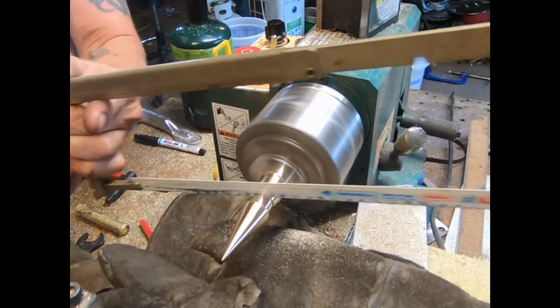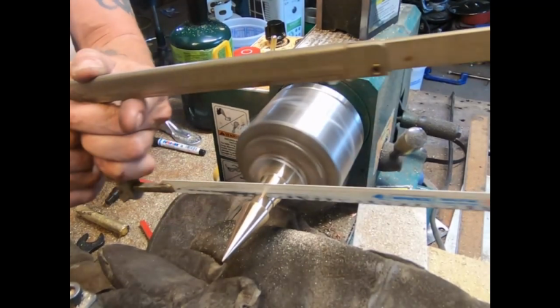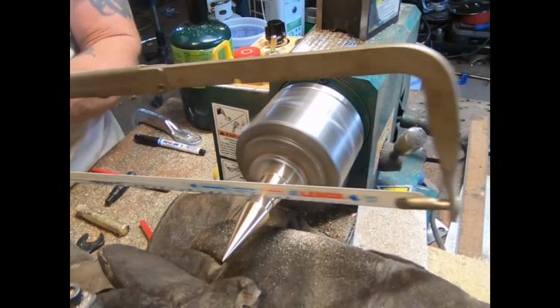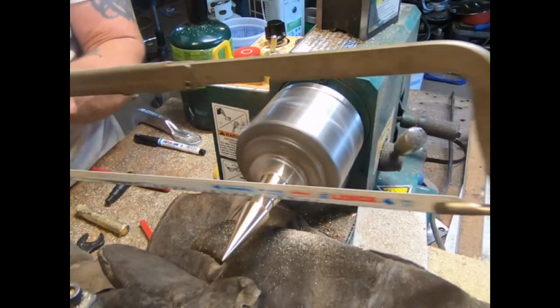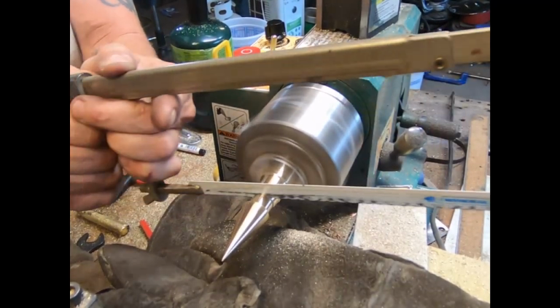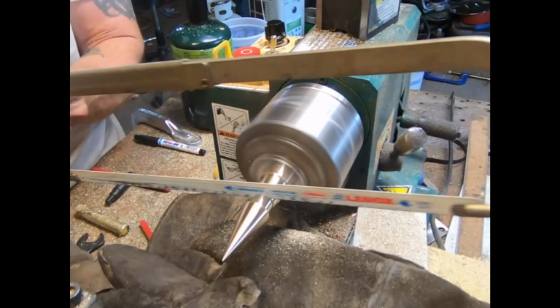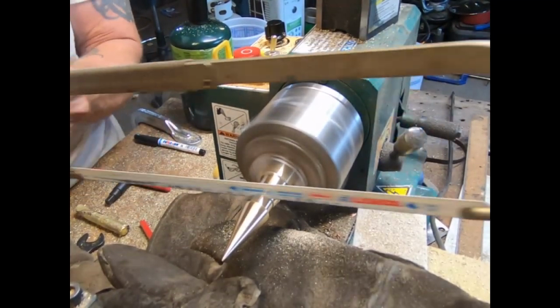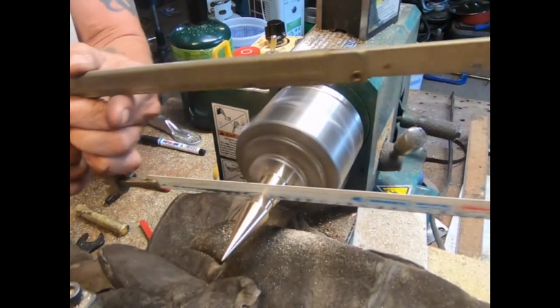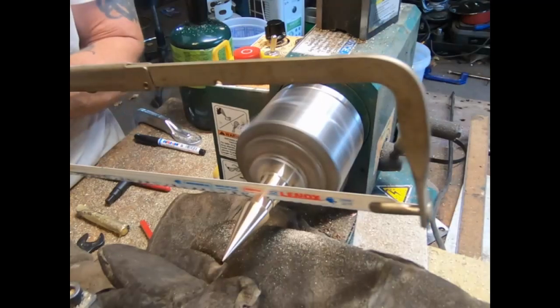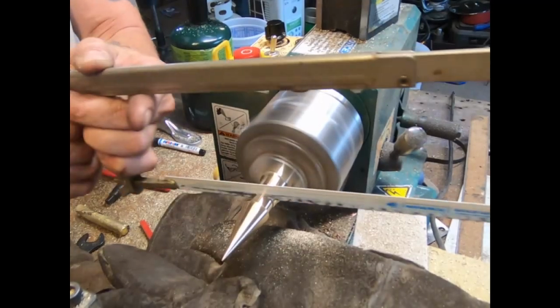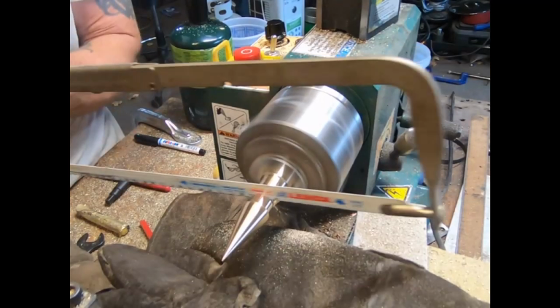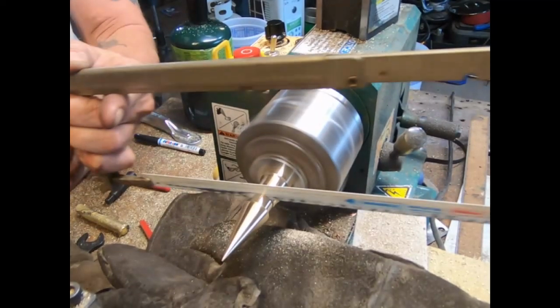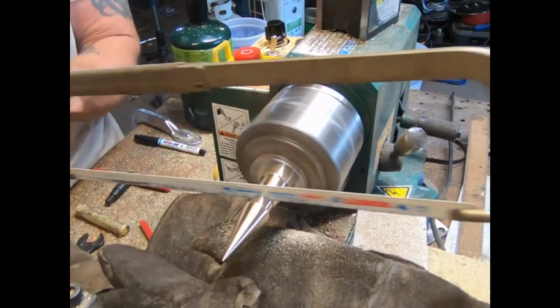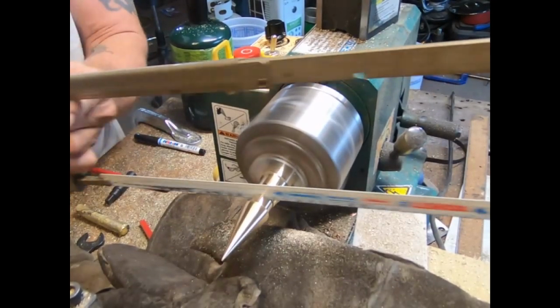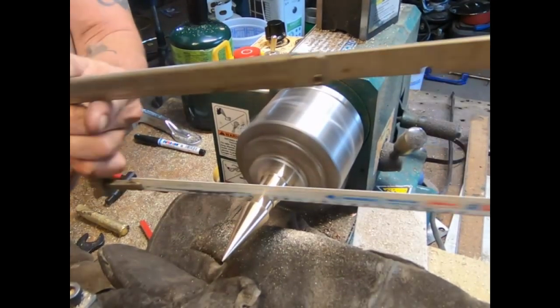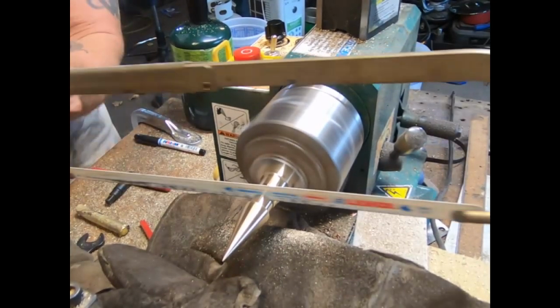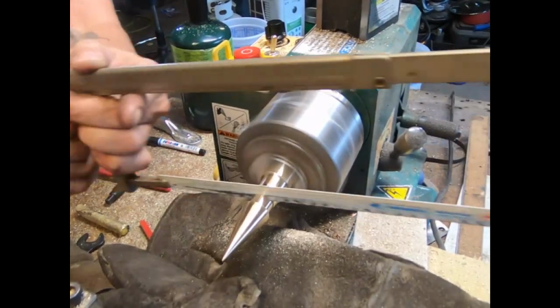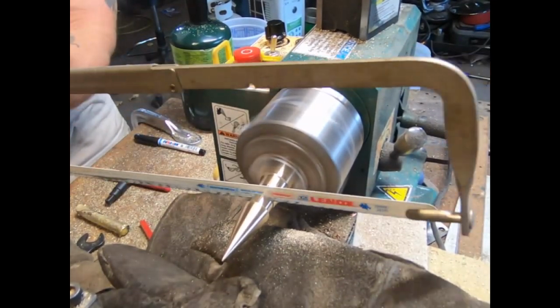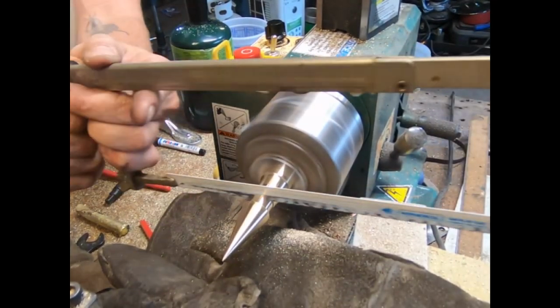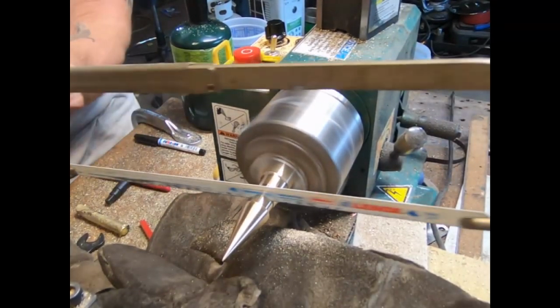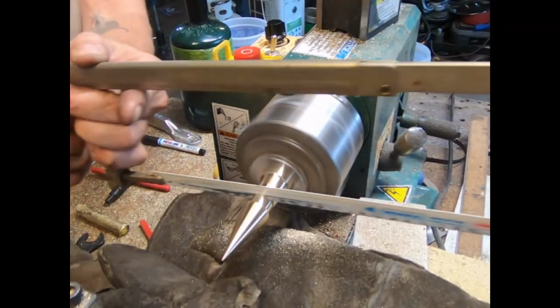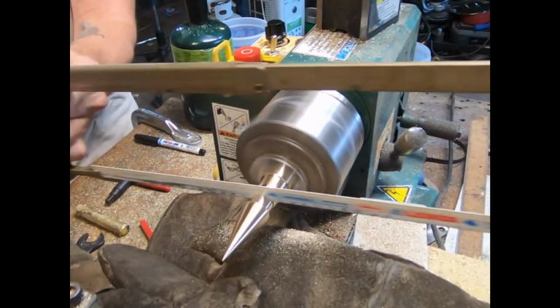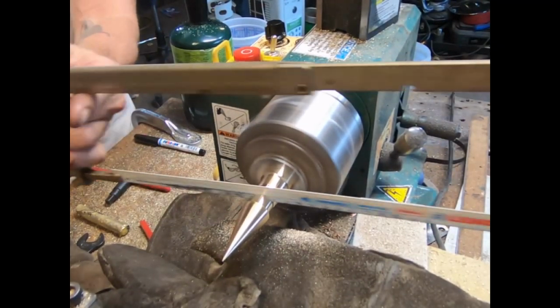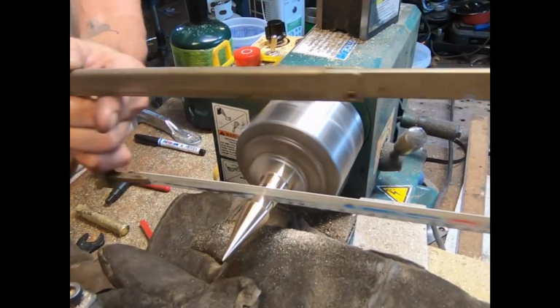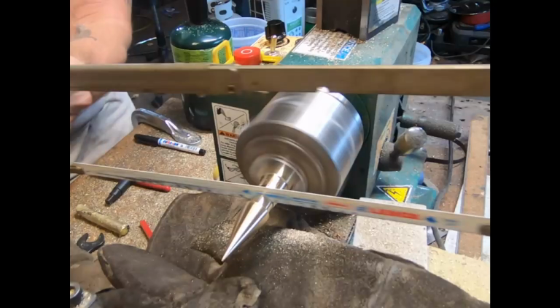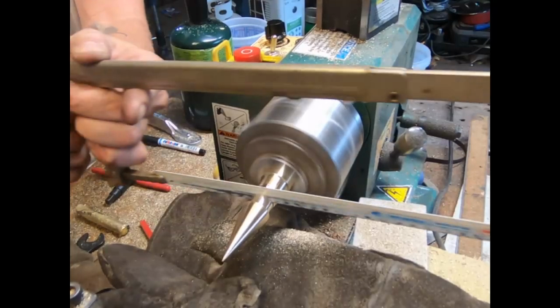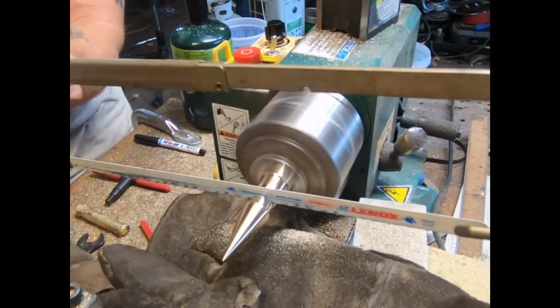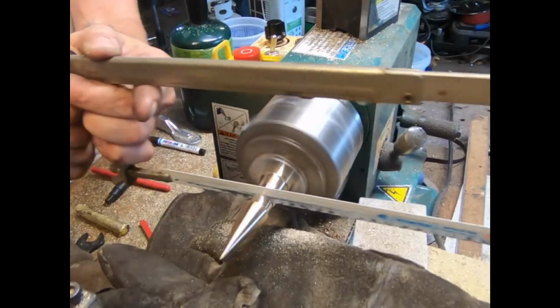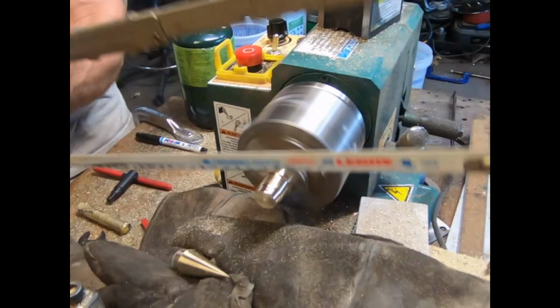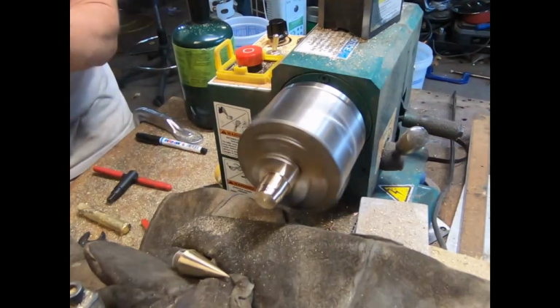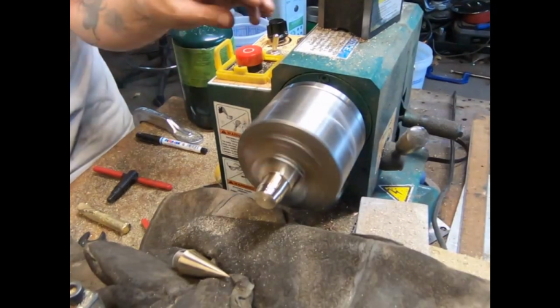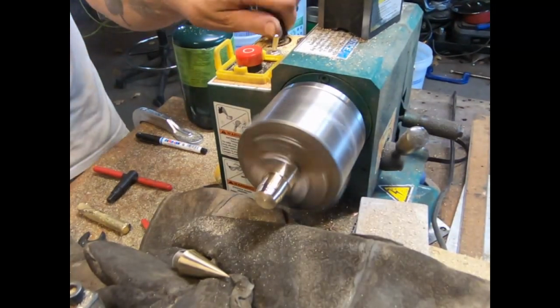I told you guys I had to make some combs out of brass and I've got a little bit of that in here too. It shows me smelting the brass and how I made the DIY round stock. So let's check this out.